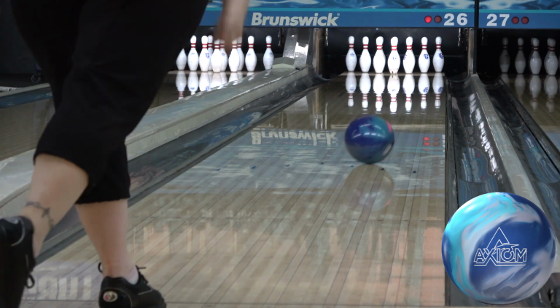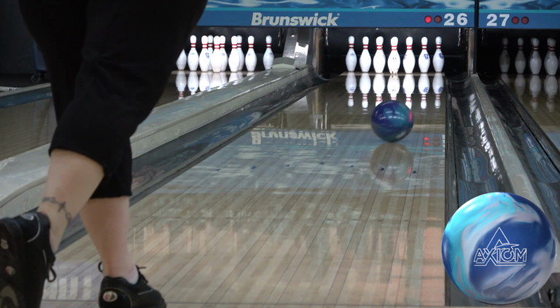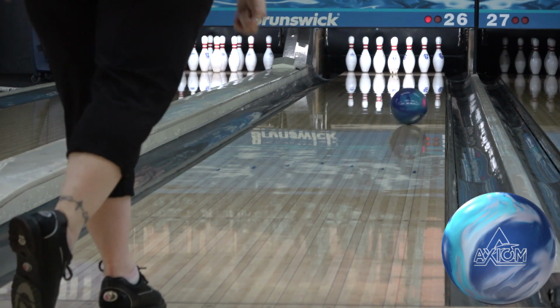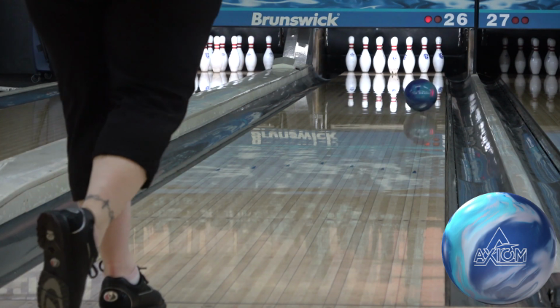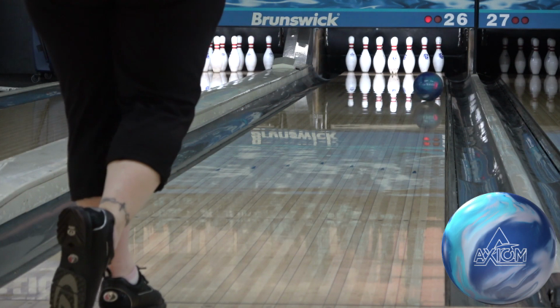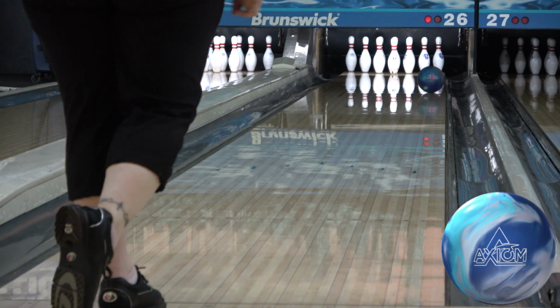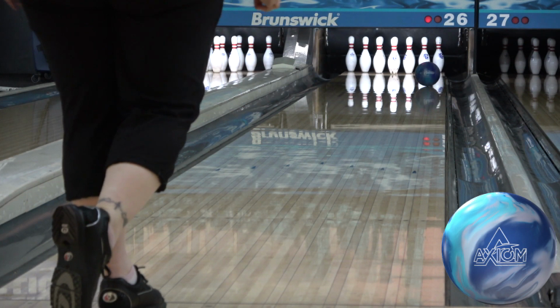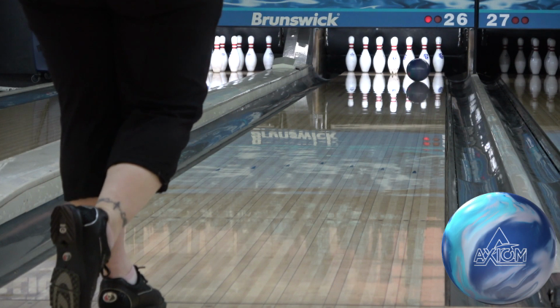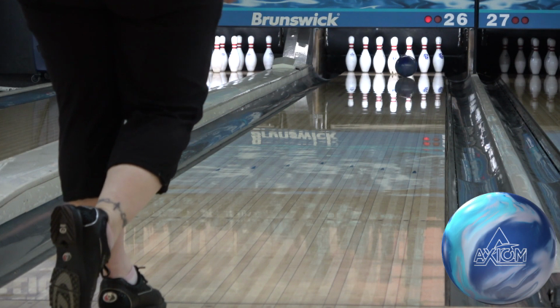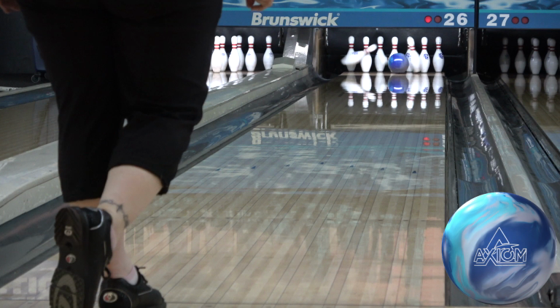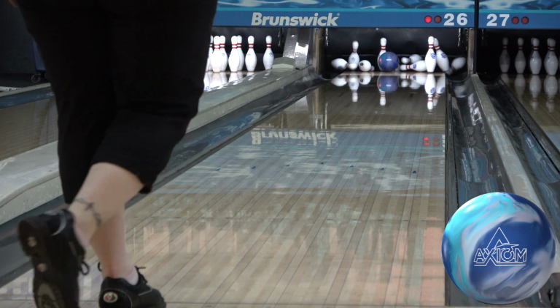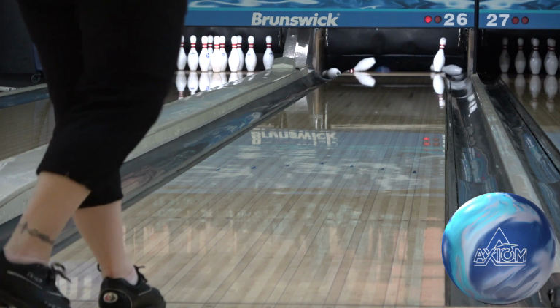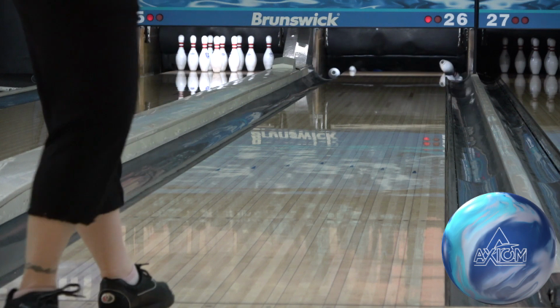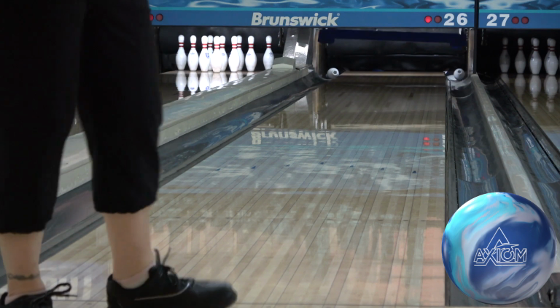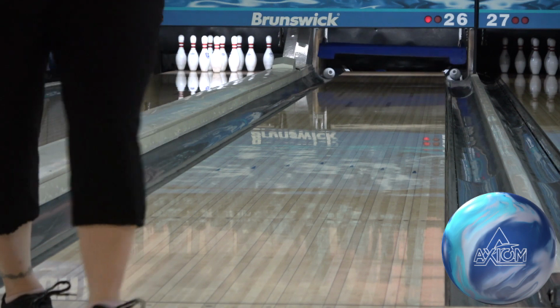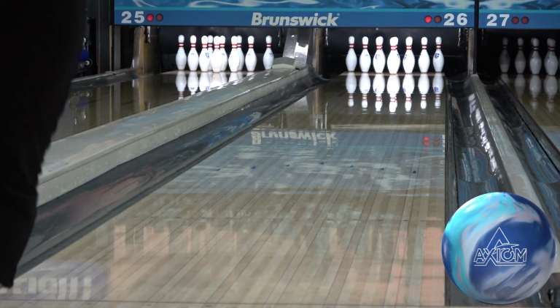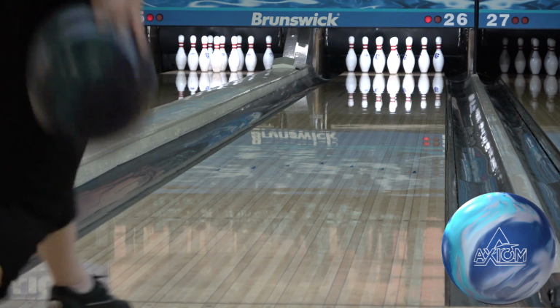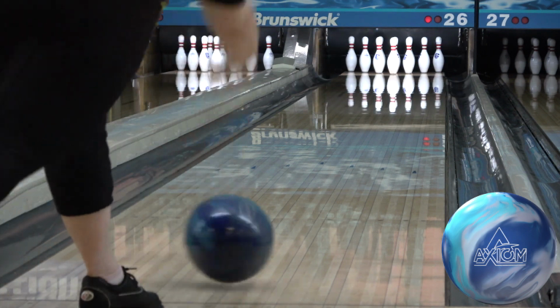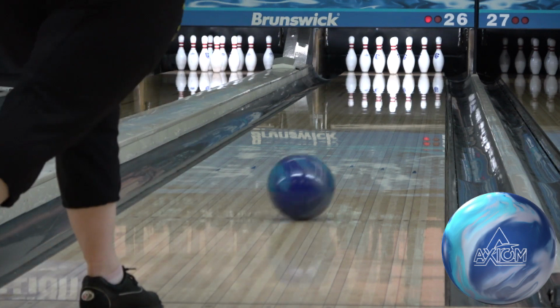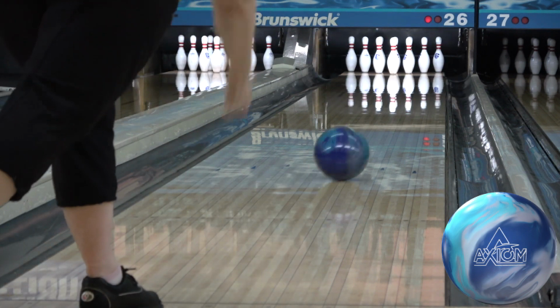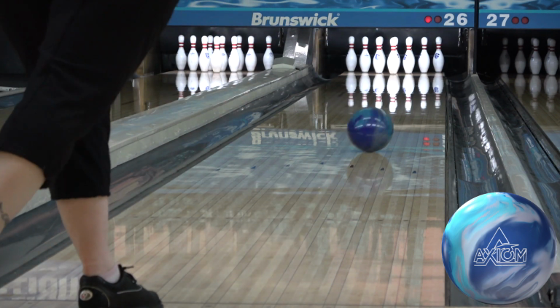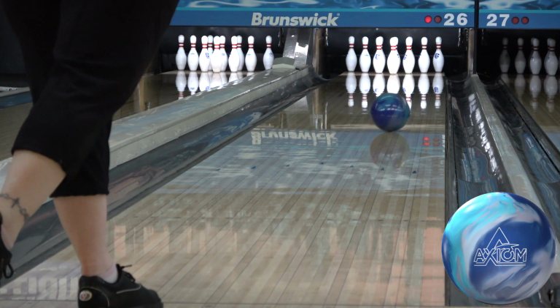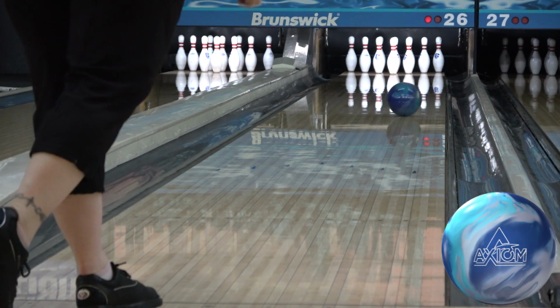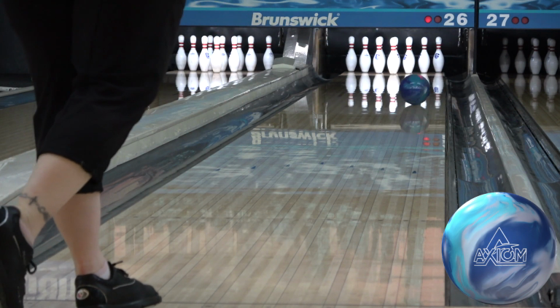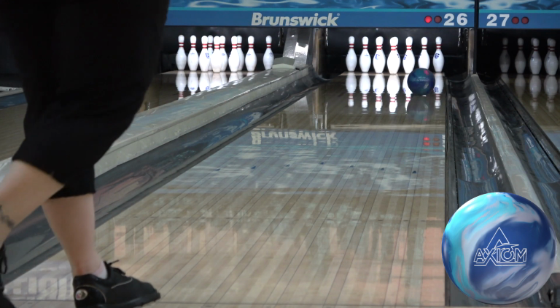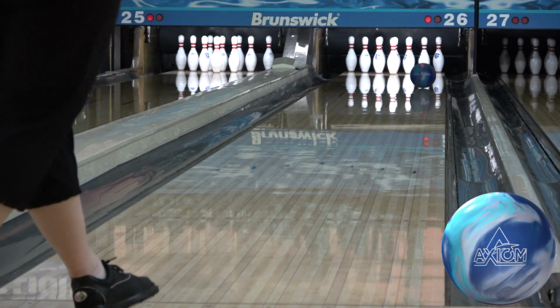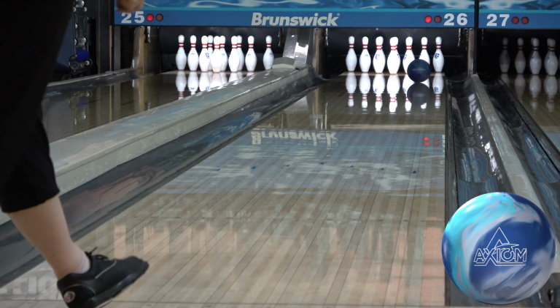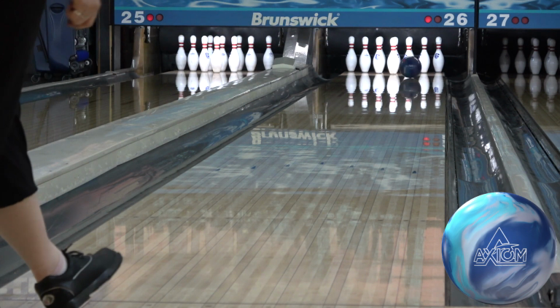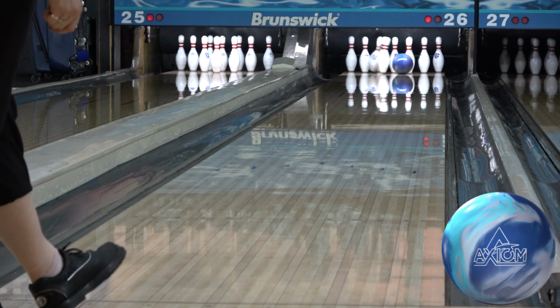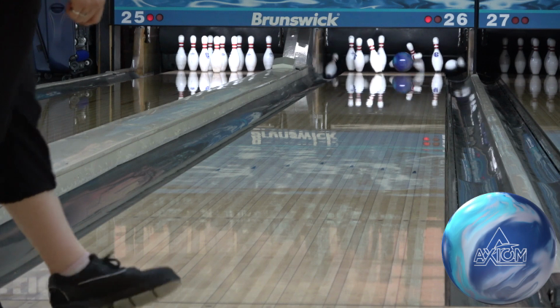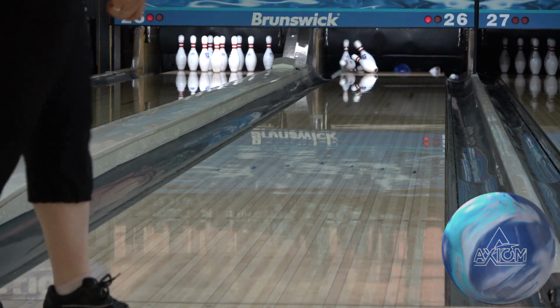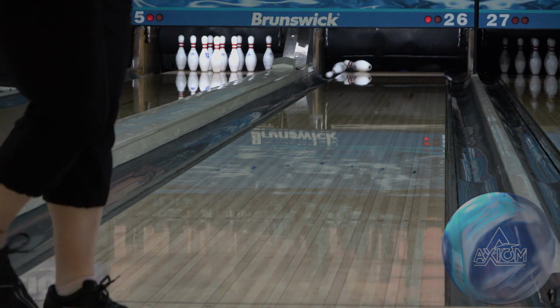The orbital core comes in at a 248RG and 050 differential at 15 pounds. It's very early rolling, strong, and slightly forward rolling.